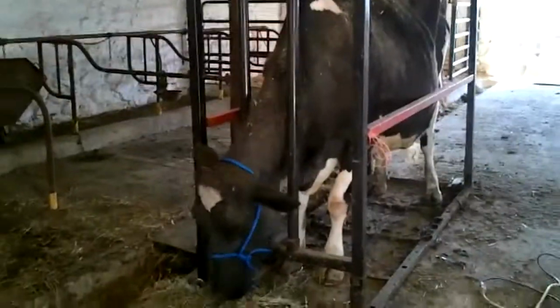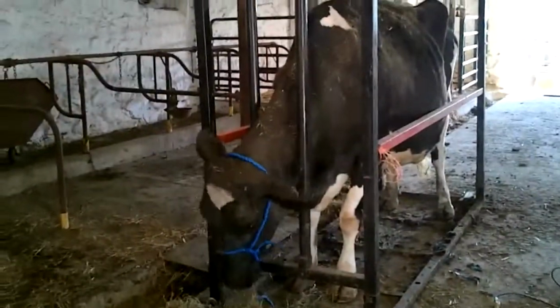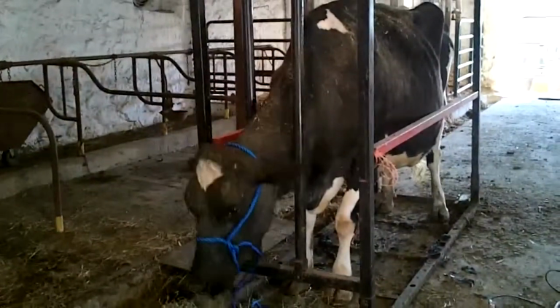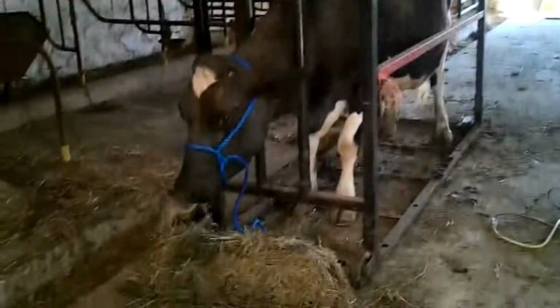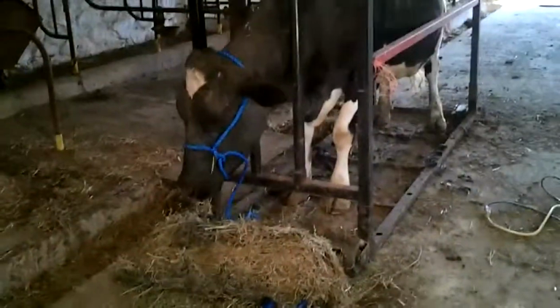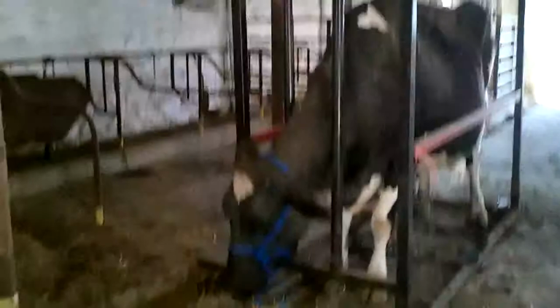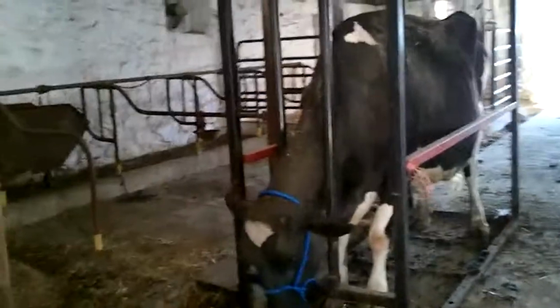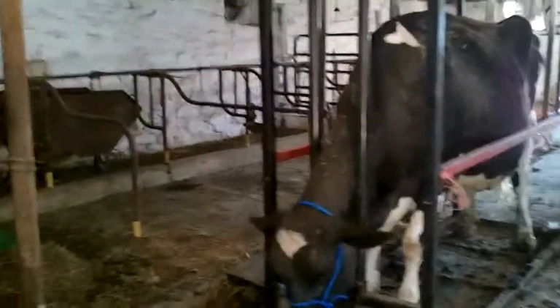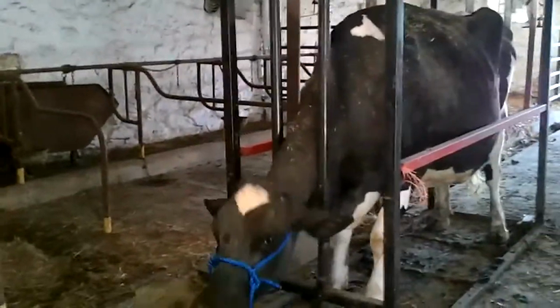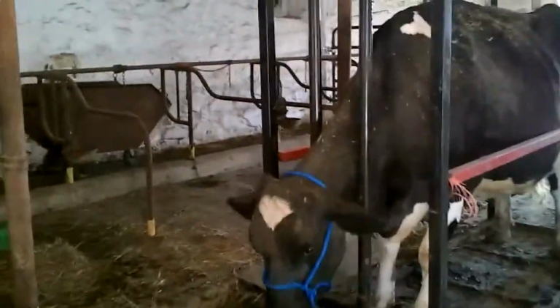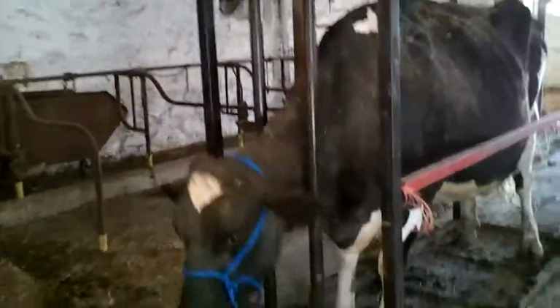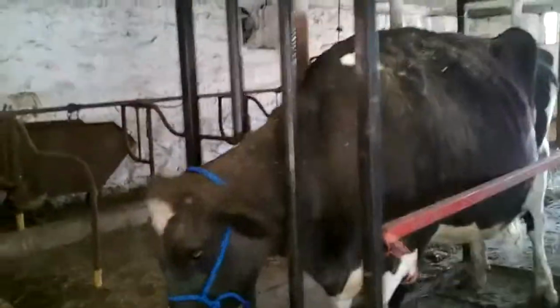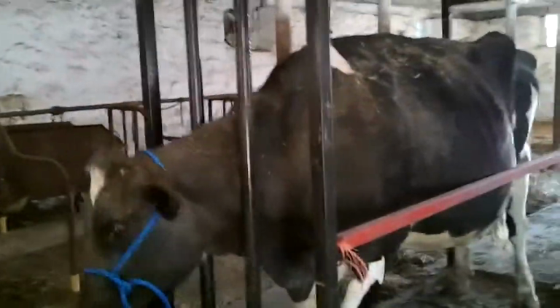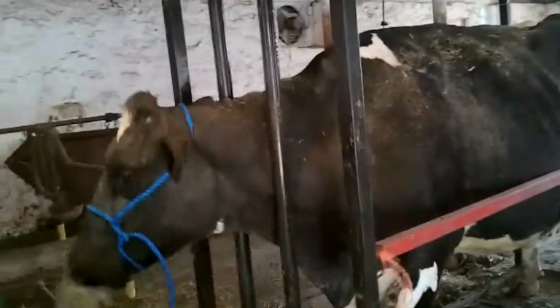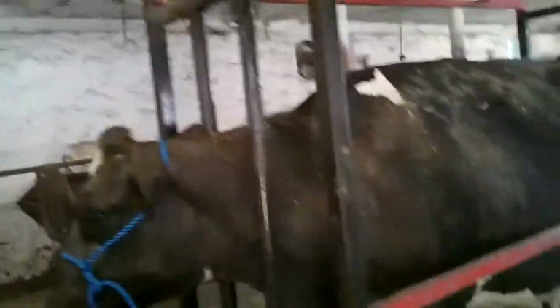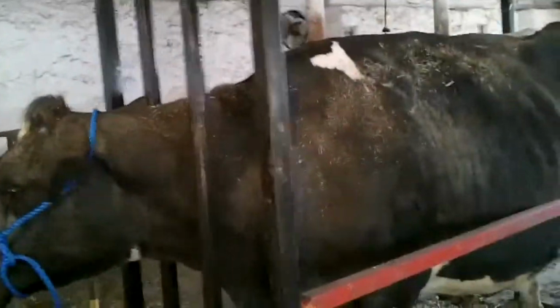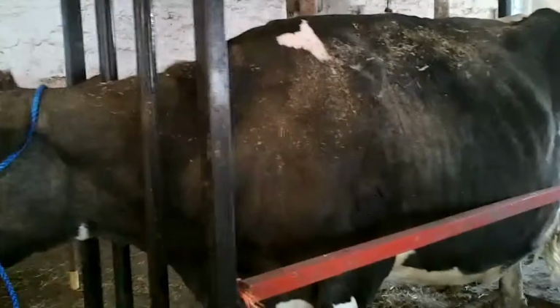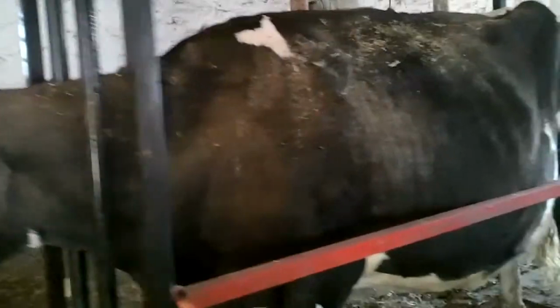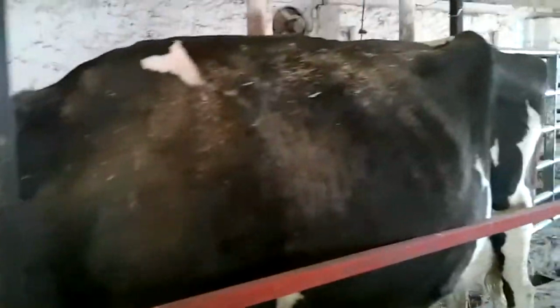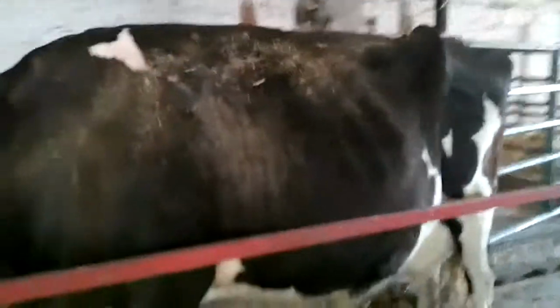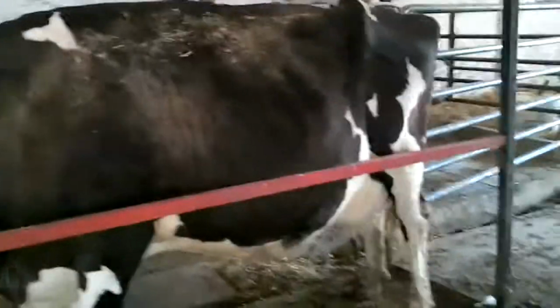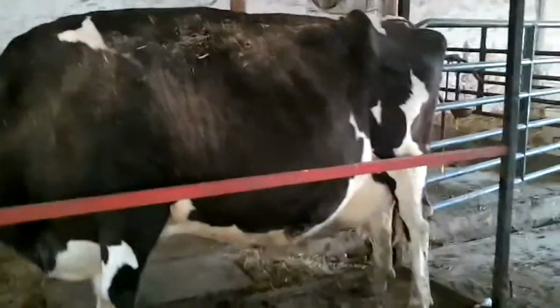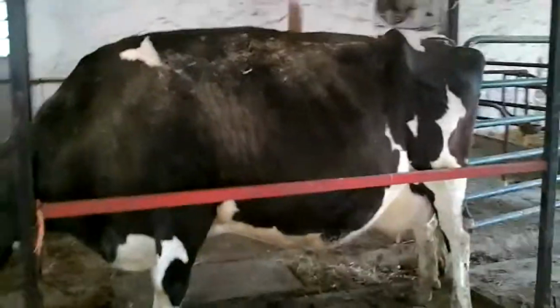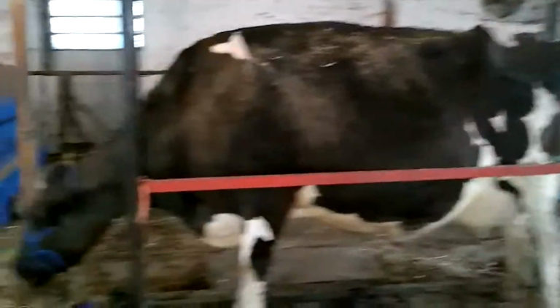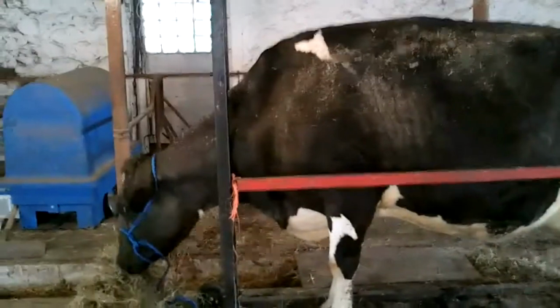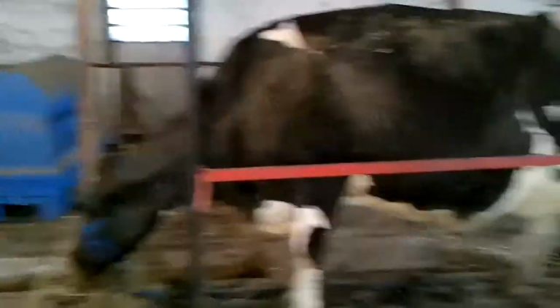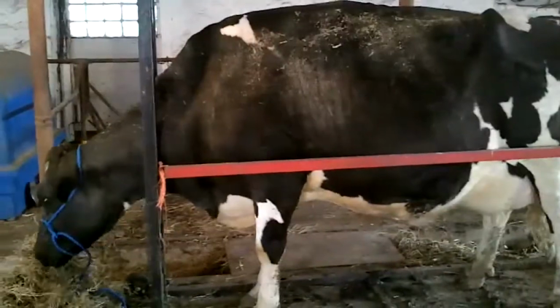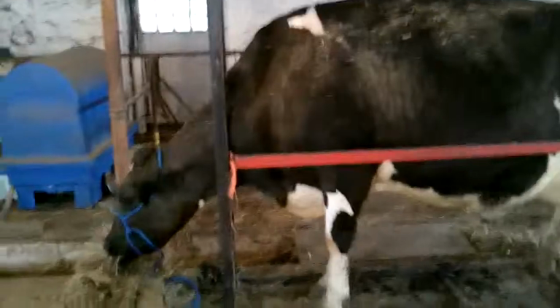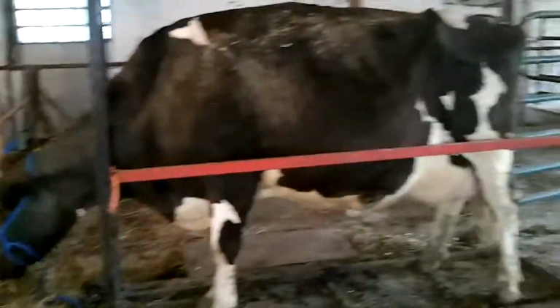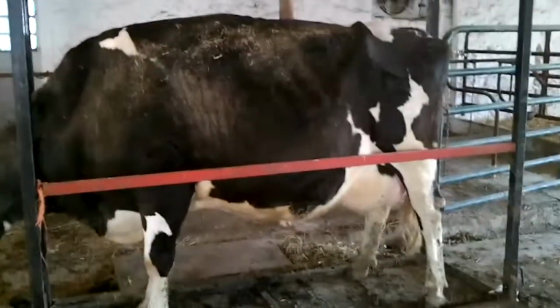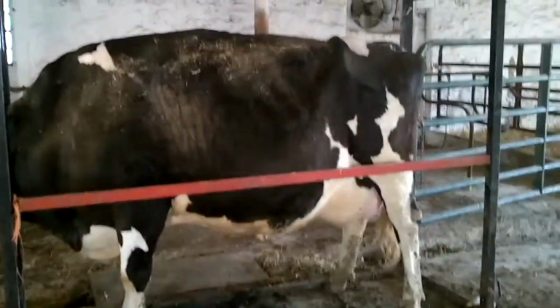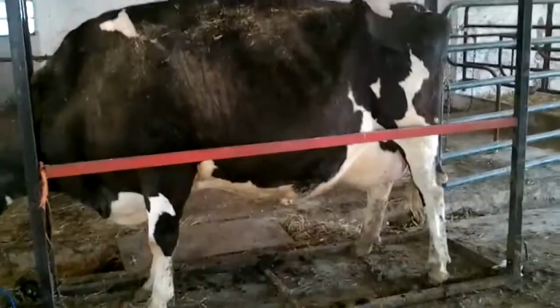This is Allie, and today Allie is going to get a haircut — a cow haircut. In the cow world, we like to call that clipping a cow.